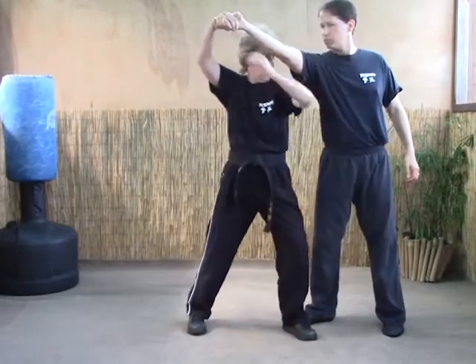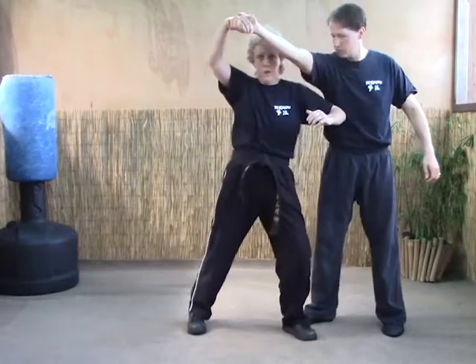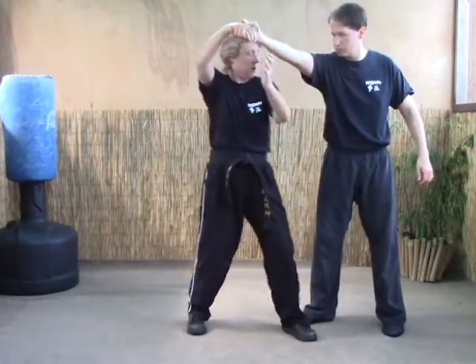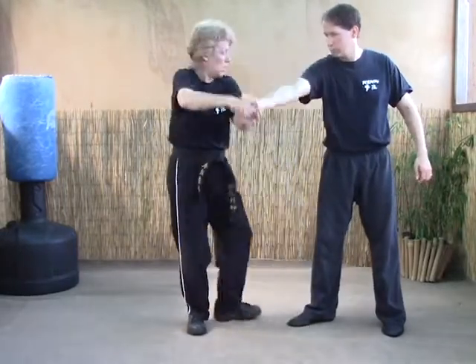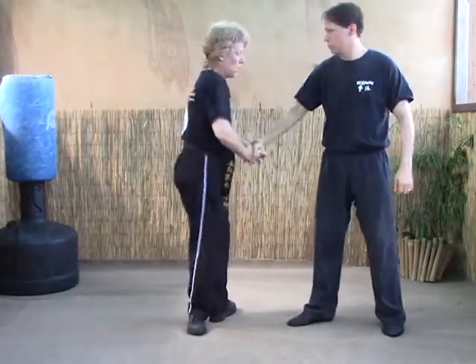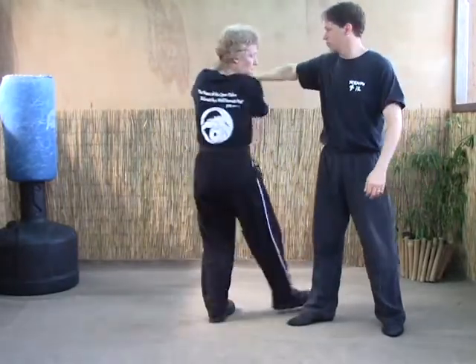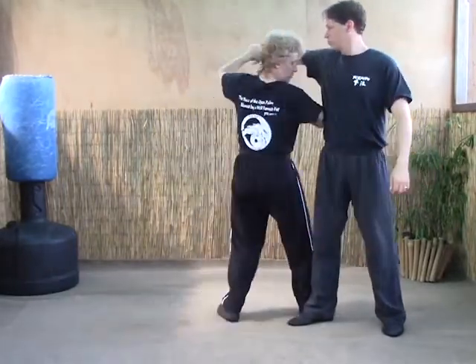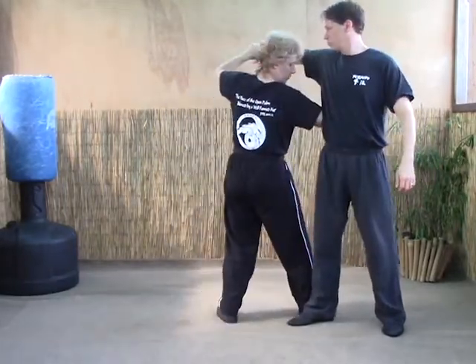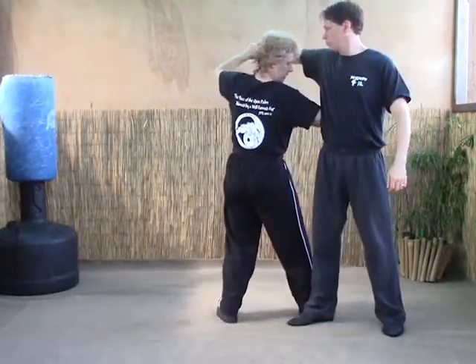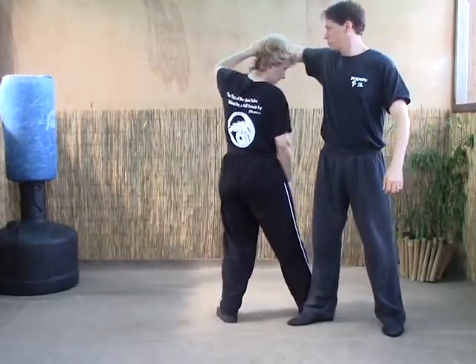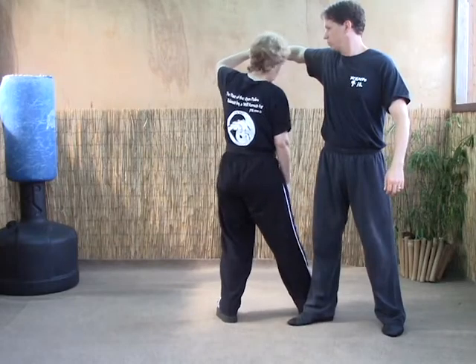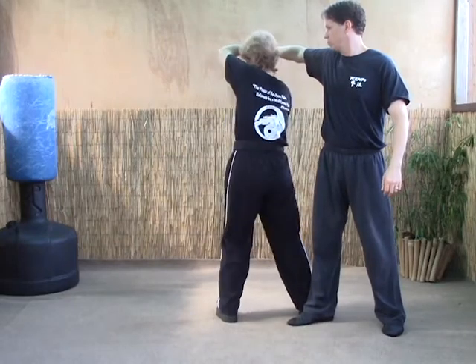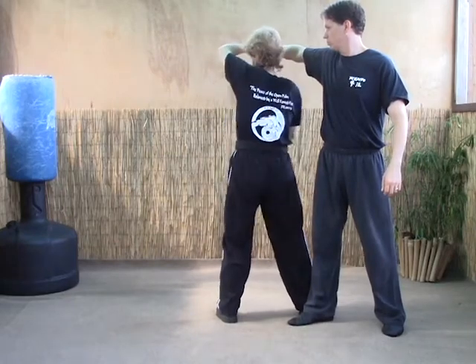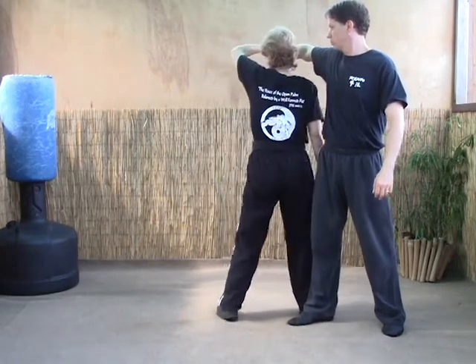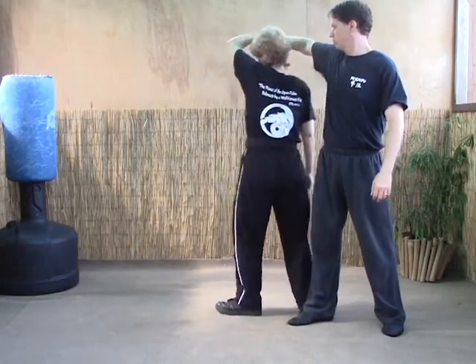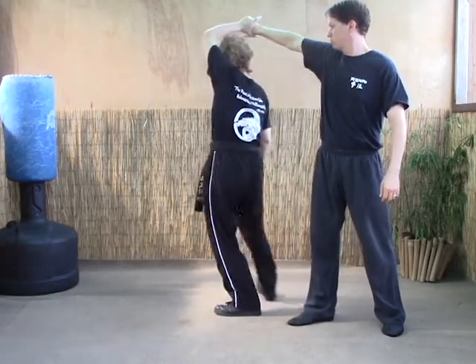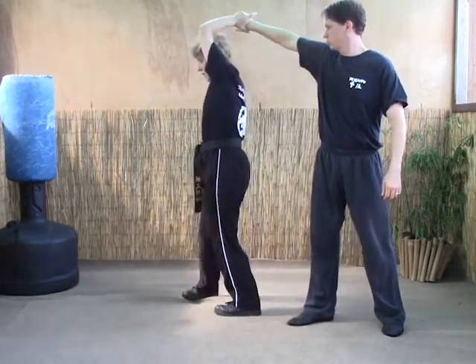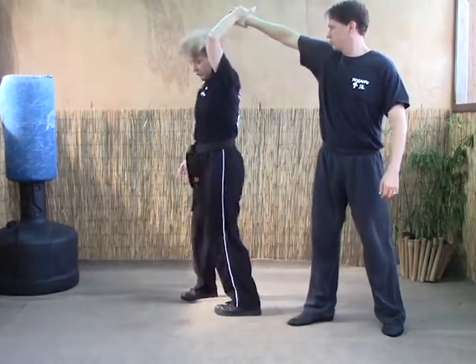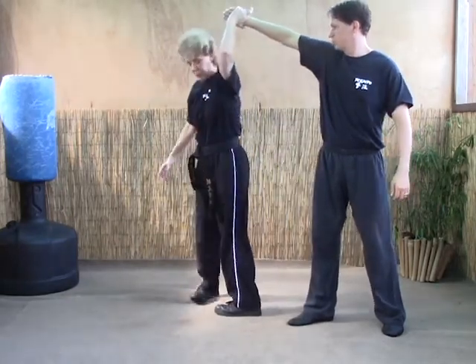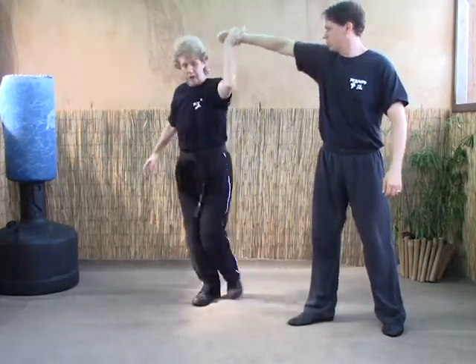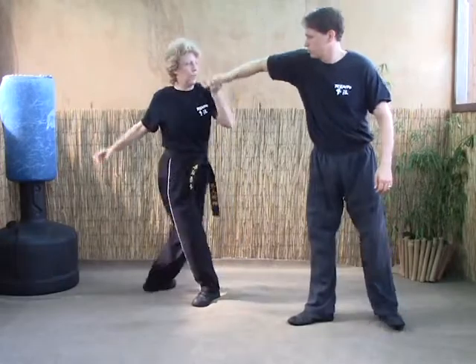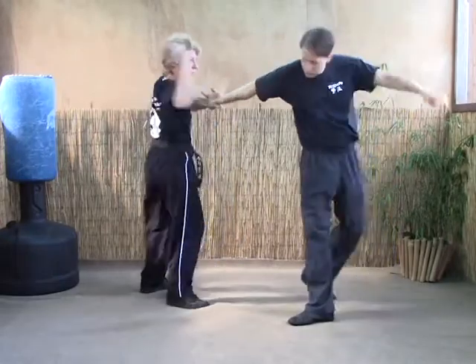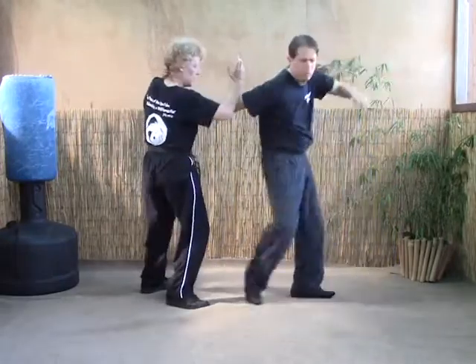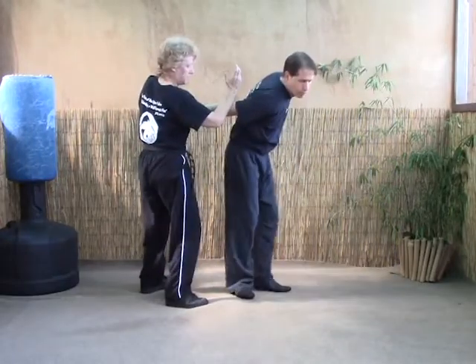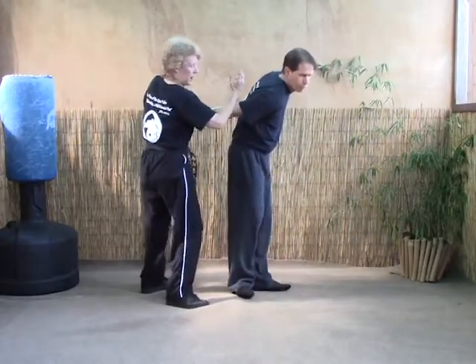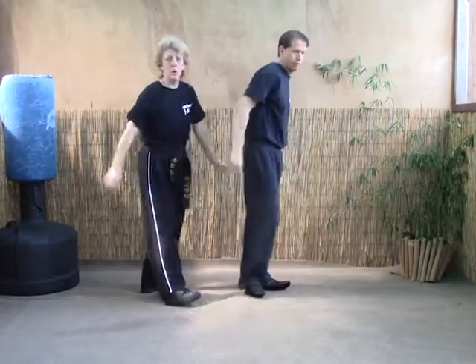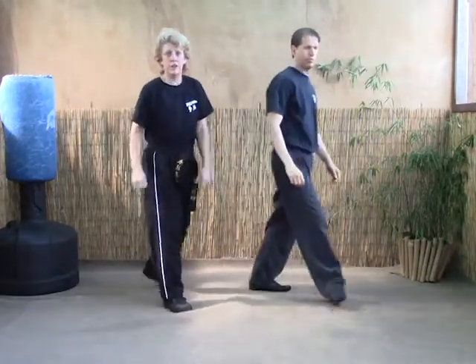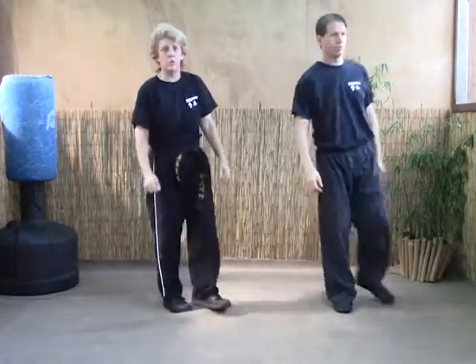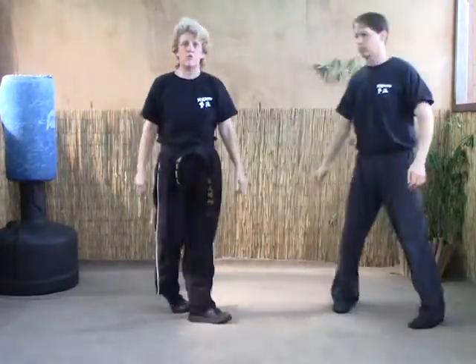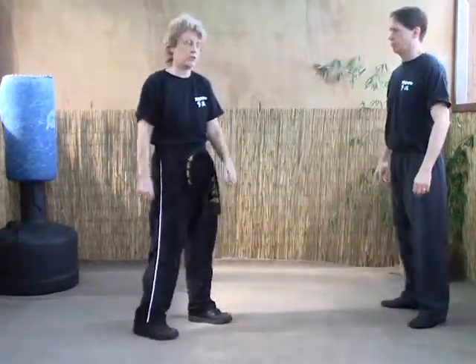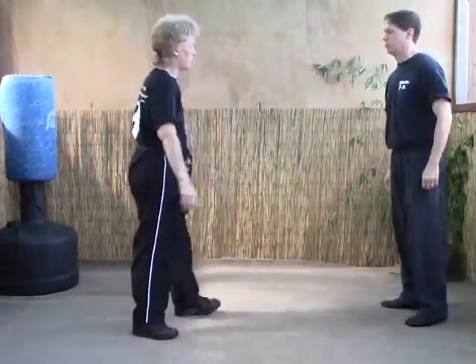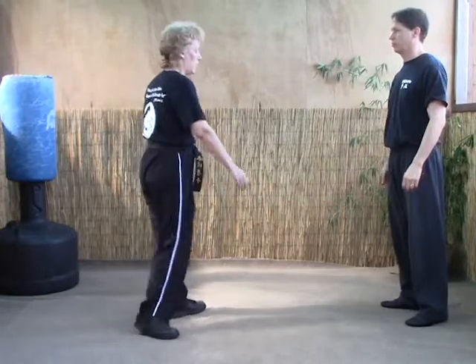Strike. Strike again. We take our right foot, step to about 230. As we dance our back left, pulling that arm tight, and as we pivot out, we use an inward block or forearm strike to break the elbow.